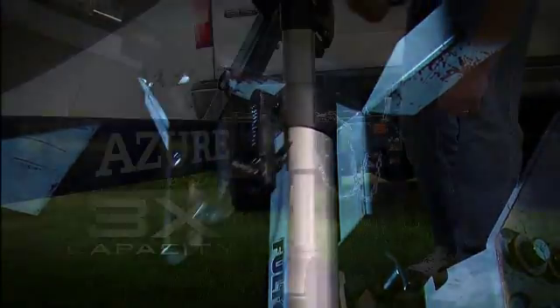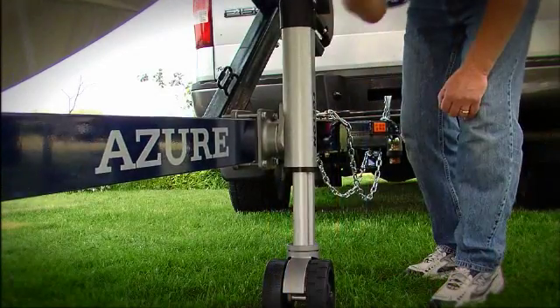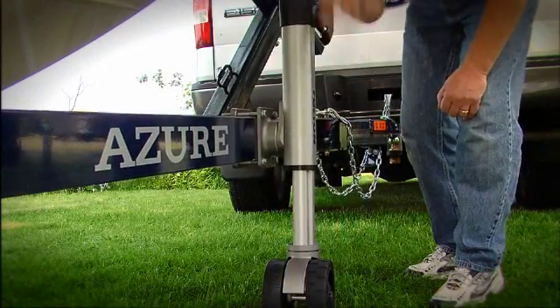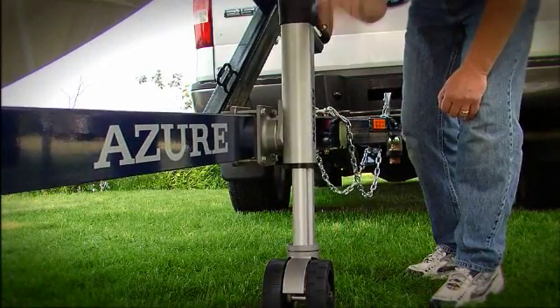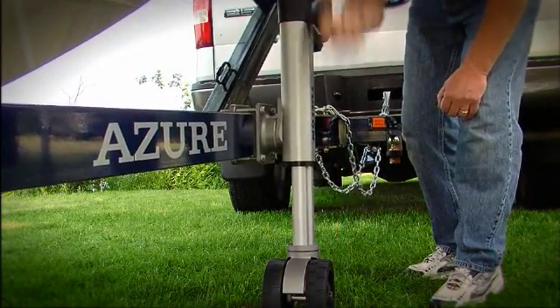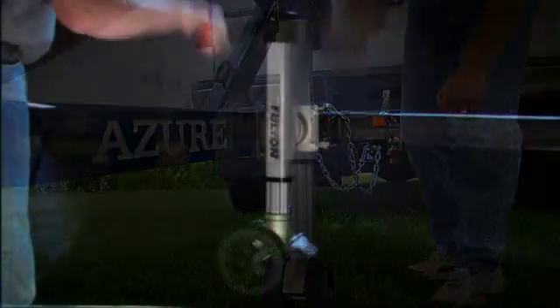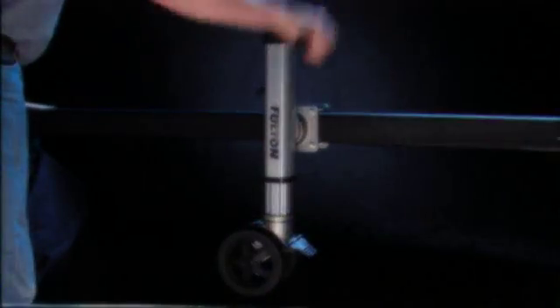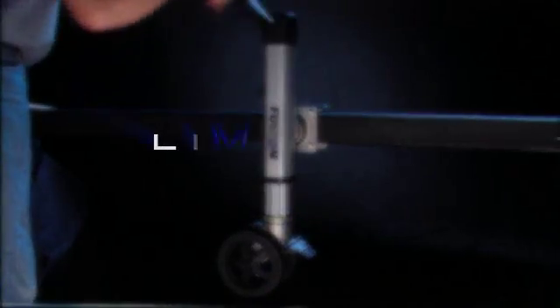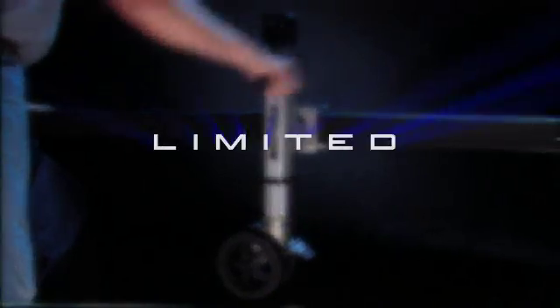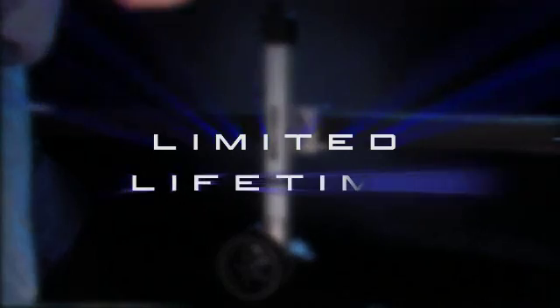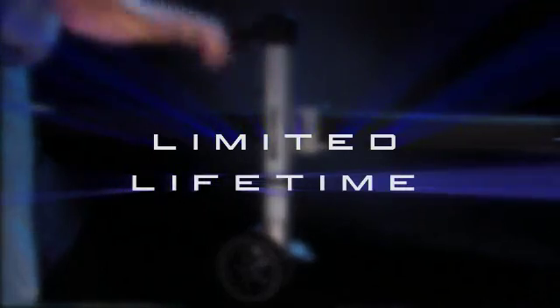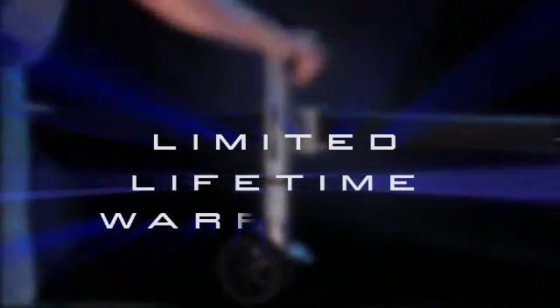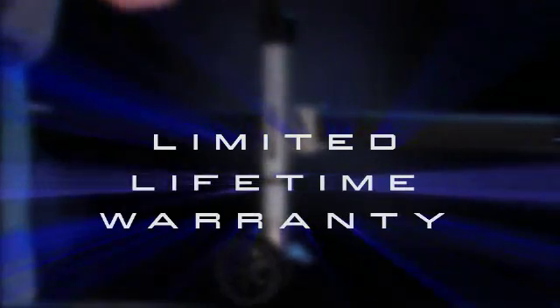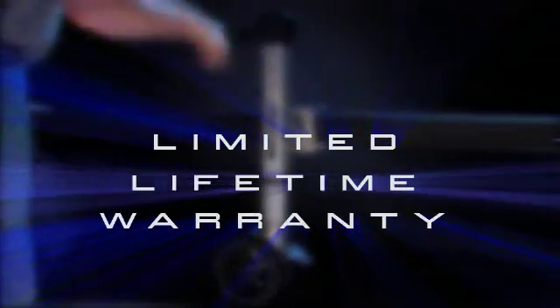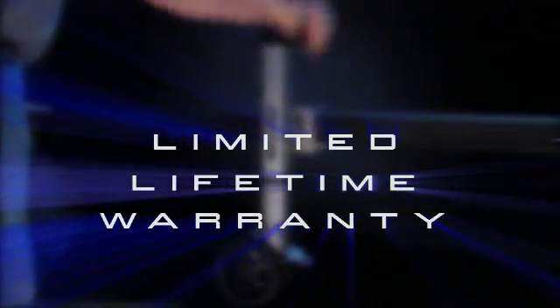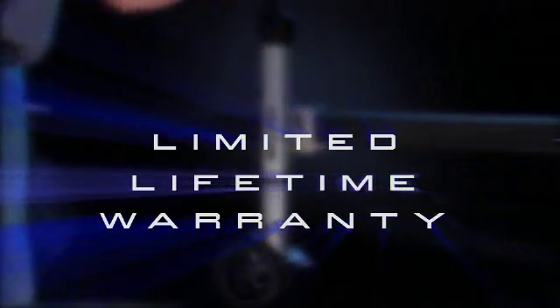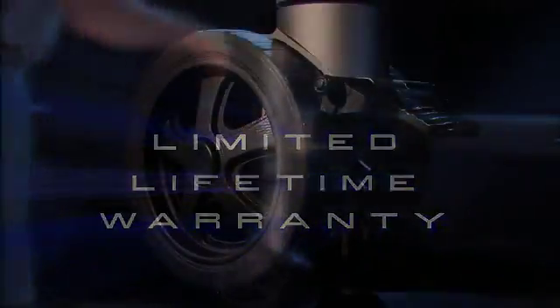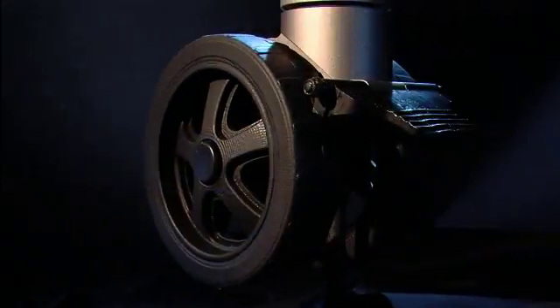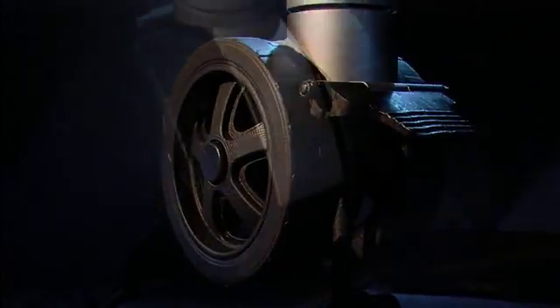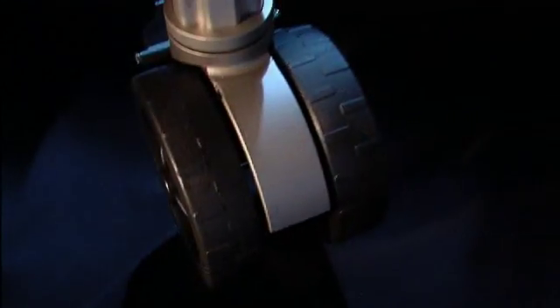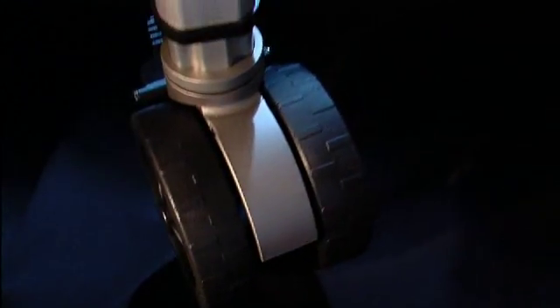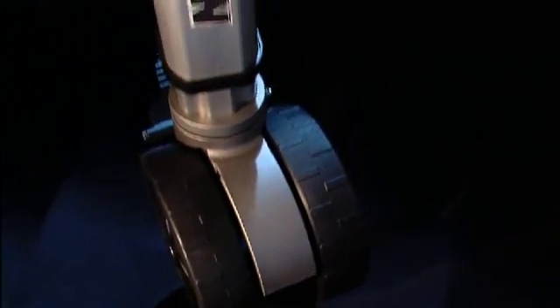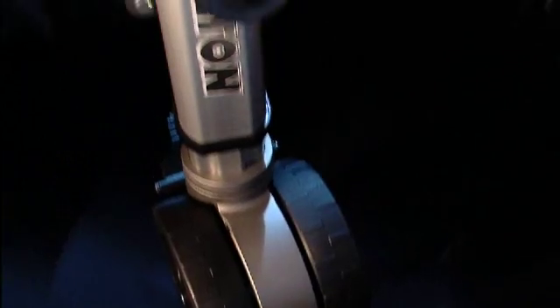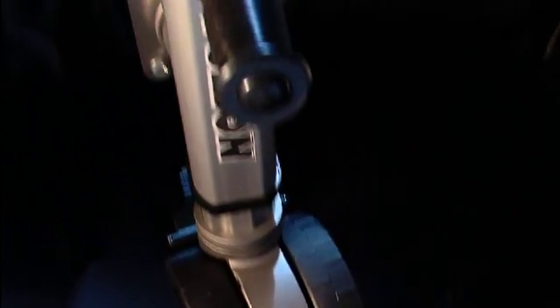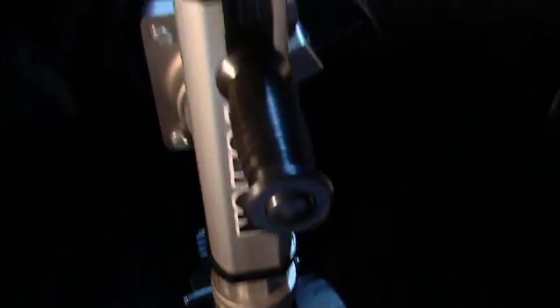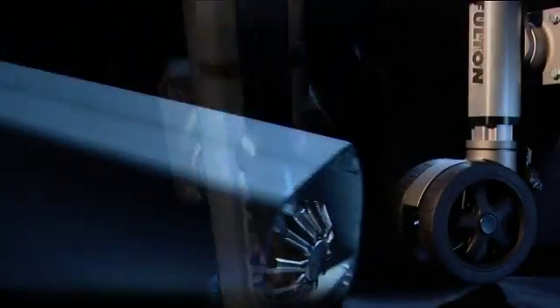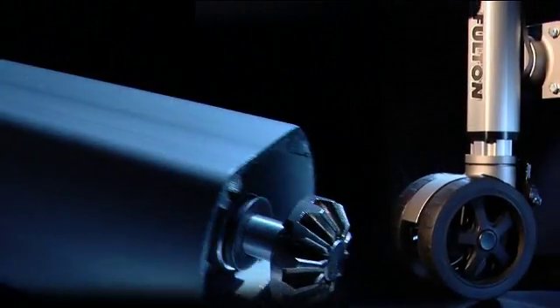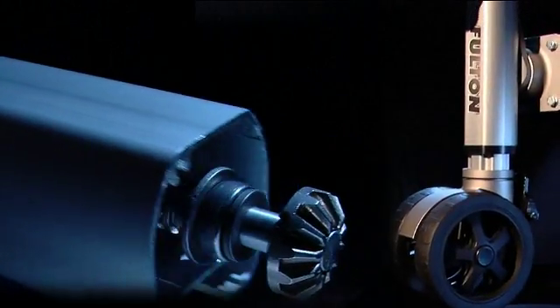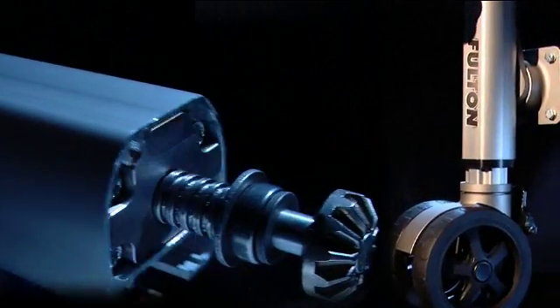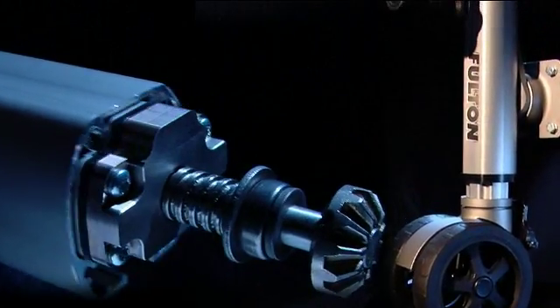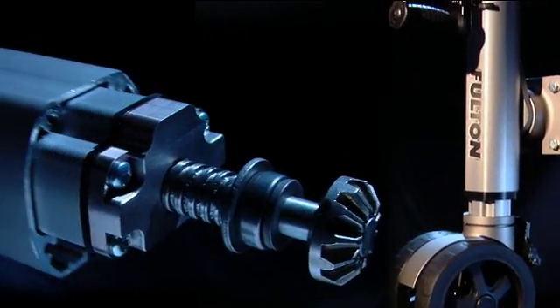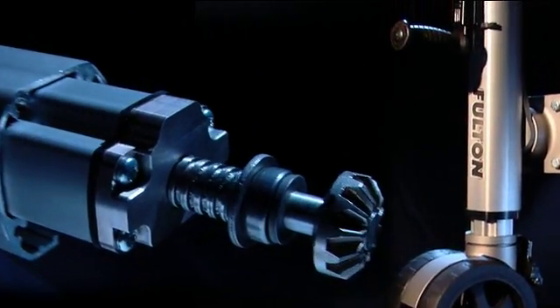It's so robust and reliable that Fulton backs it with an unprecedented limited lifetime warranty. Designed to eliminate the need for maintenance, the F2's components are precision fitted.